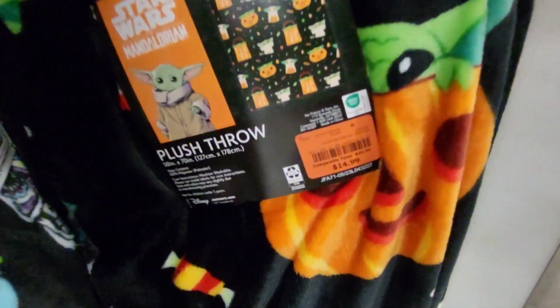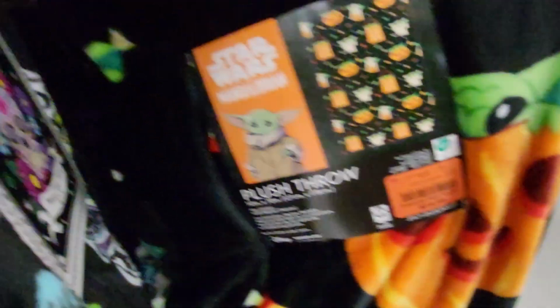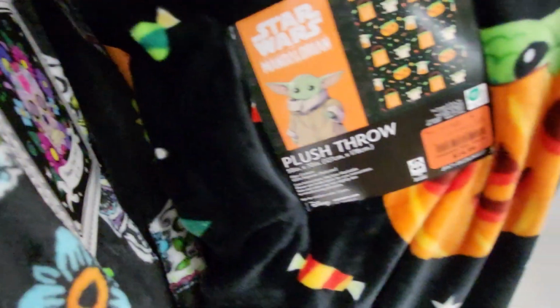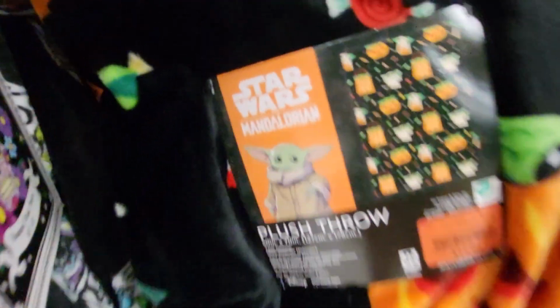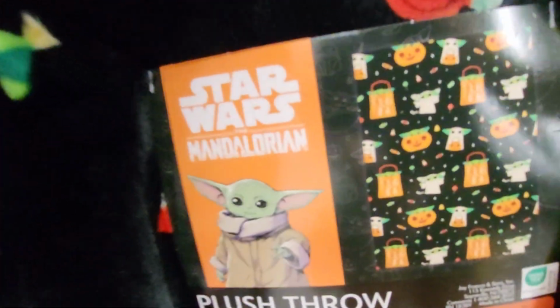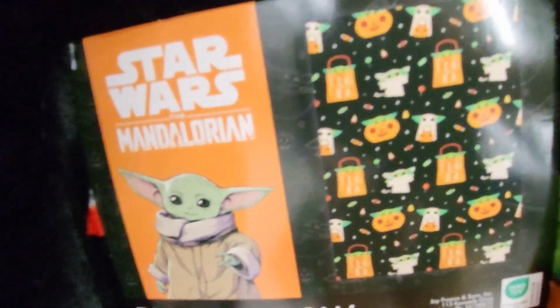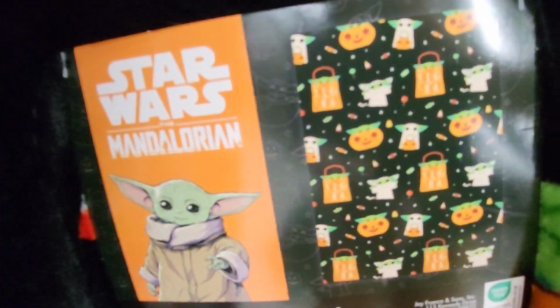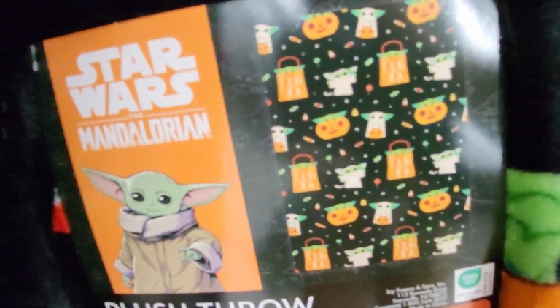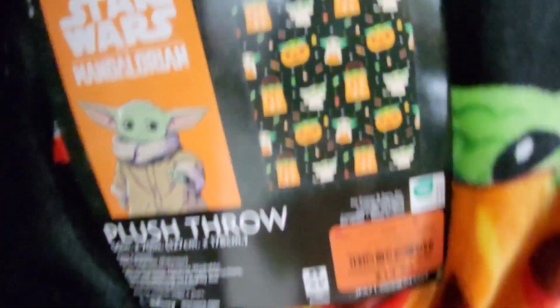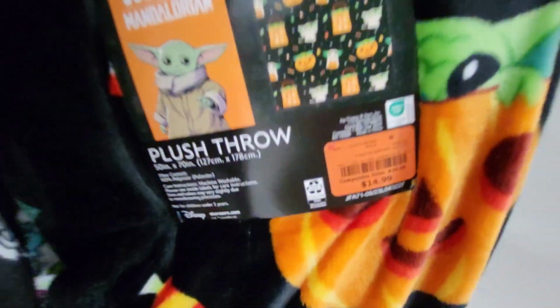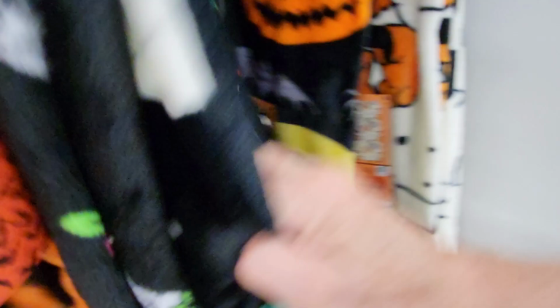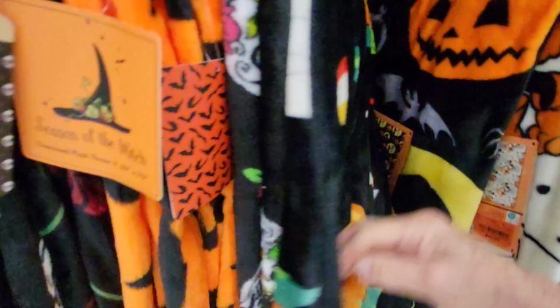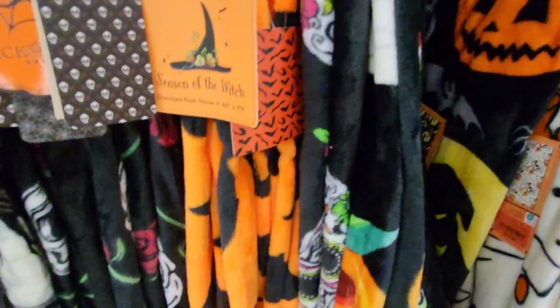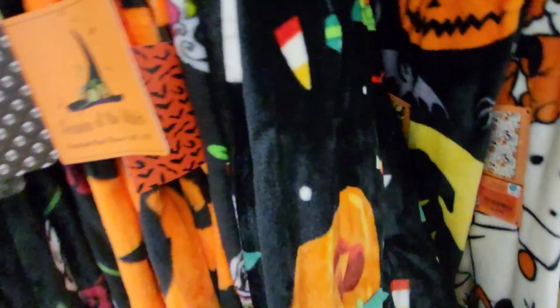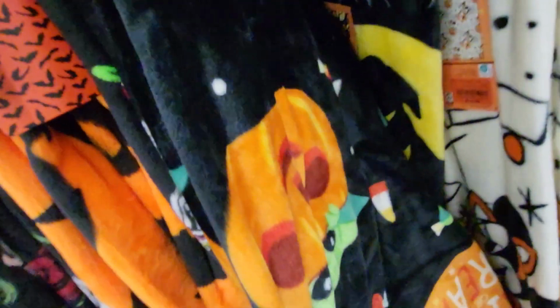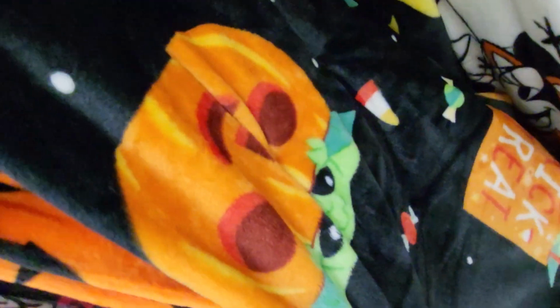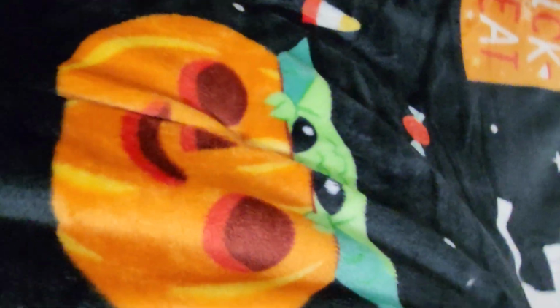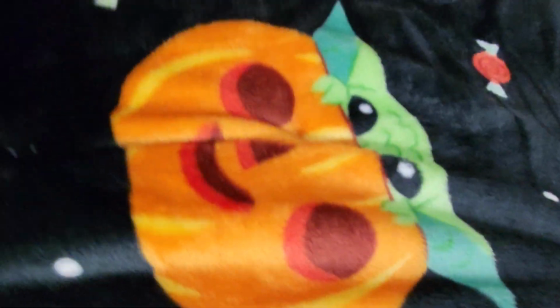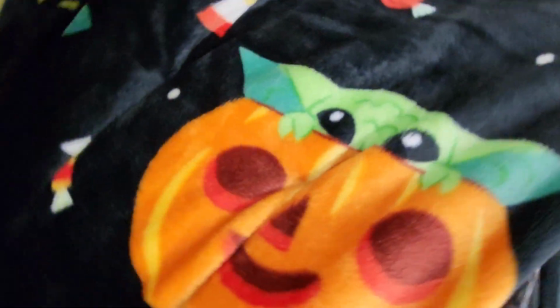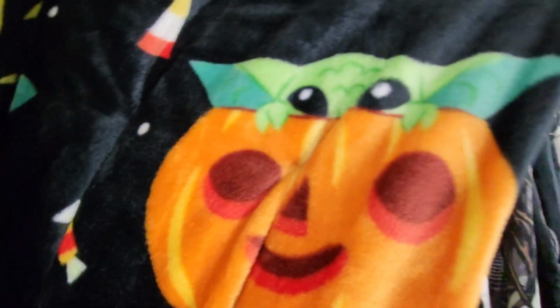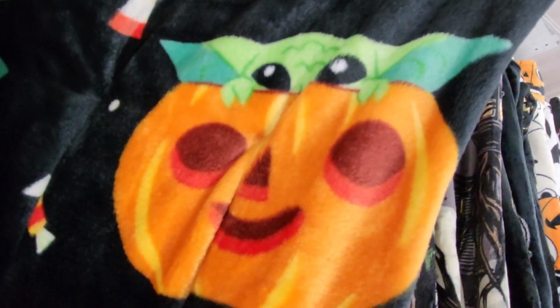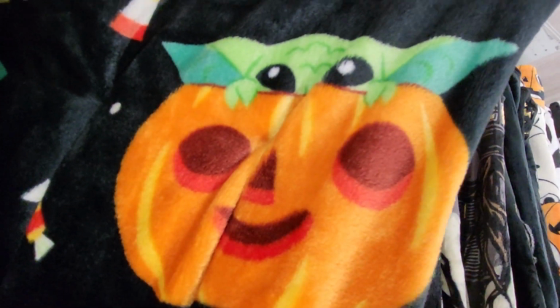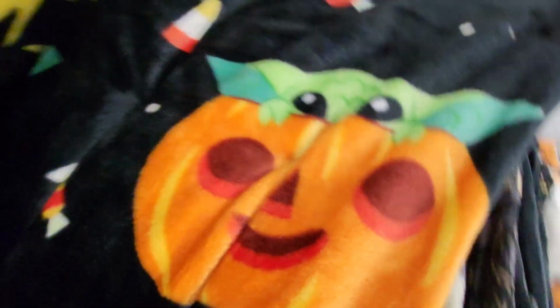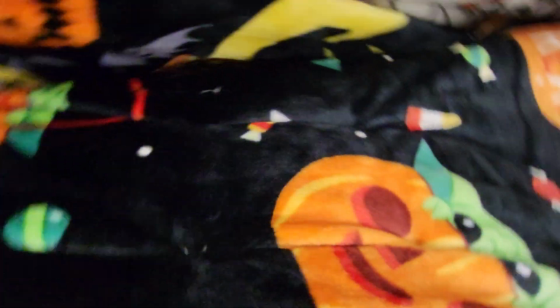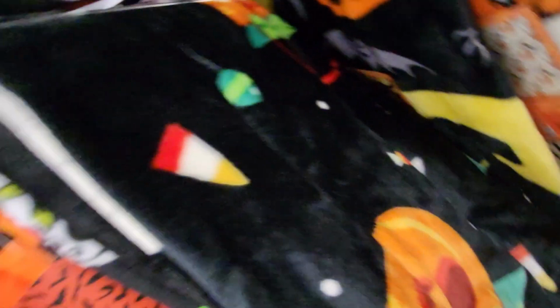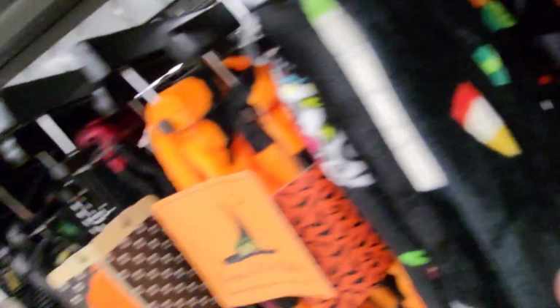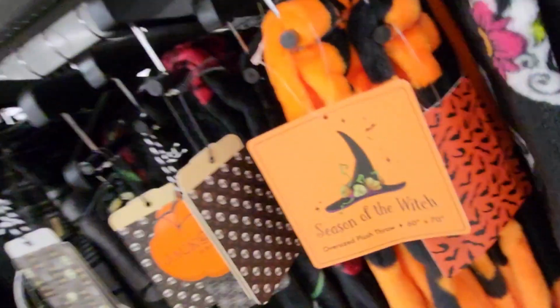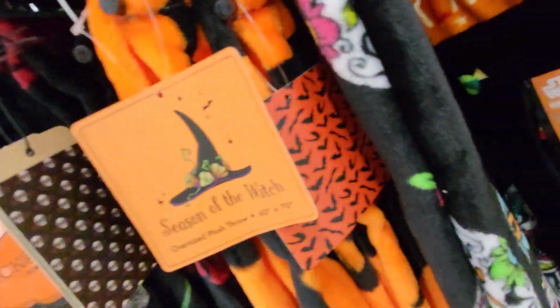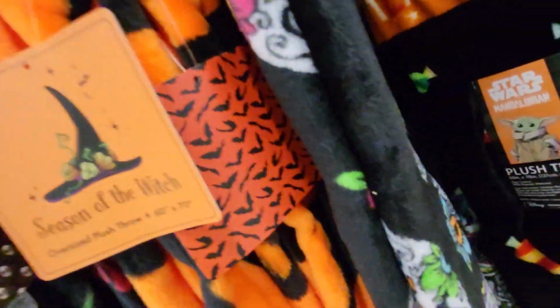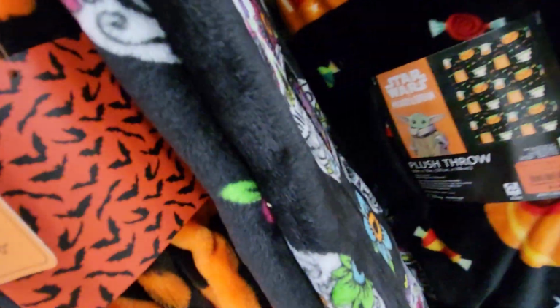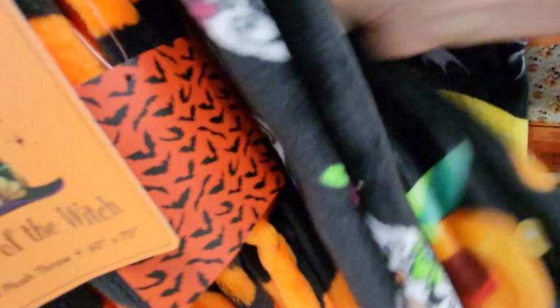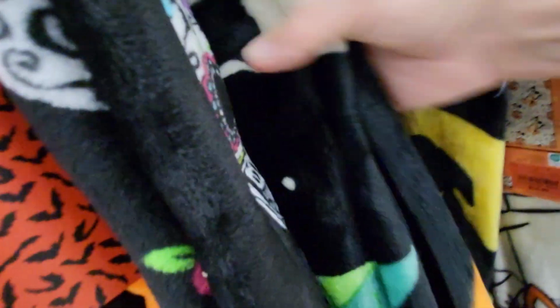Here's Jack-O-Lanterns — a Star Wars one, The Mandalorian. I'll try to get the other side; it's kind of upside down. But there we go. This one is $14.99.